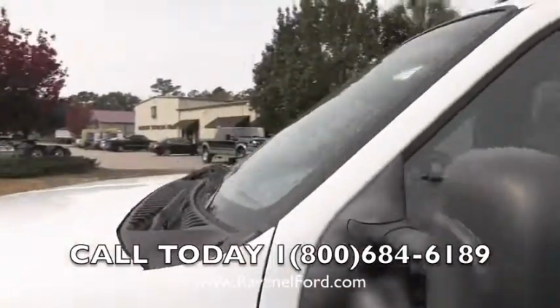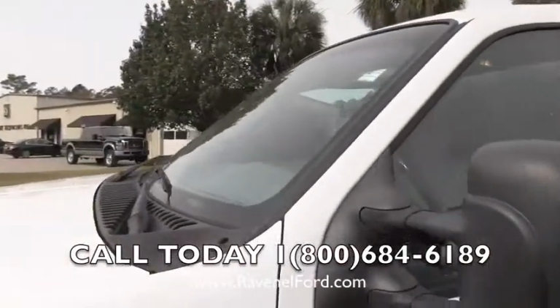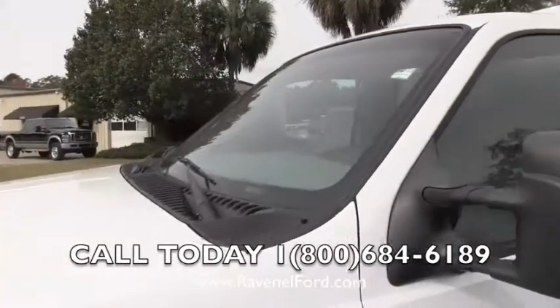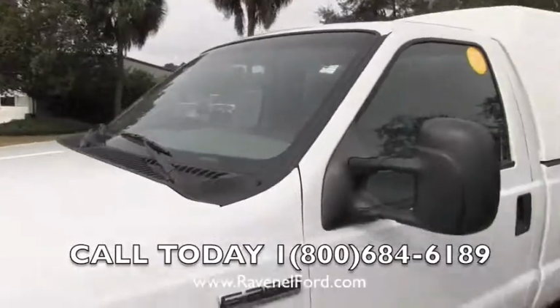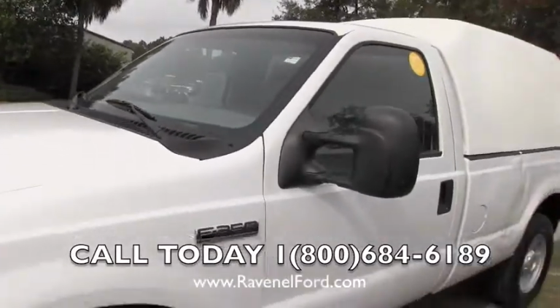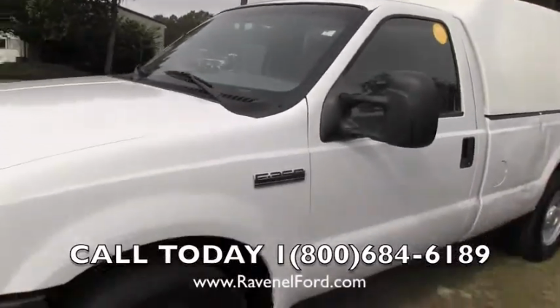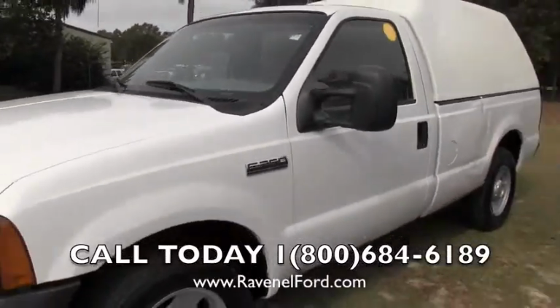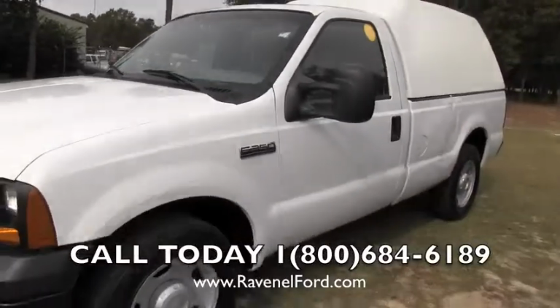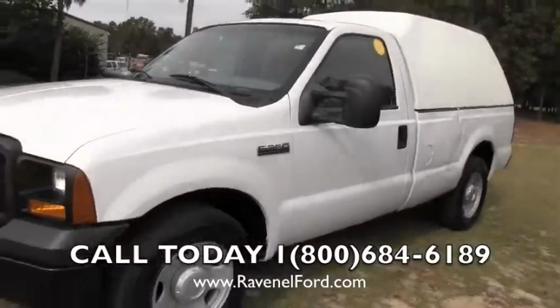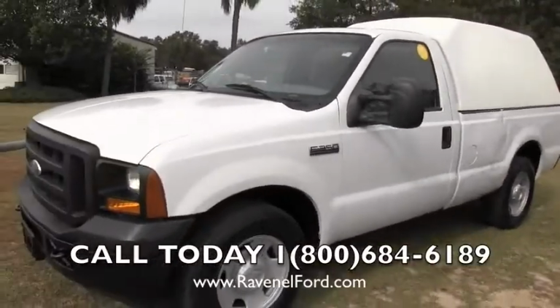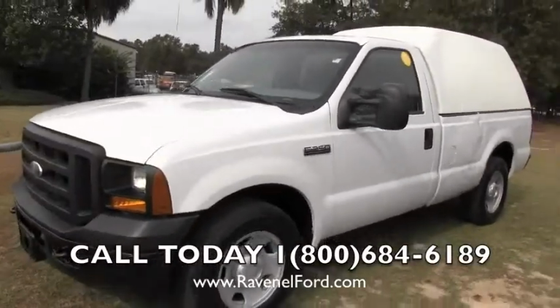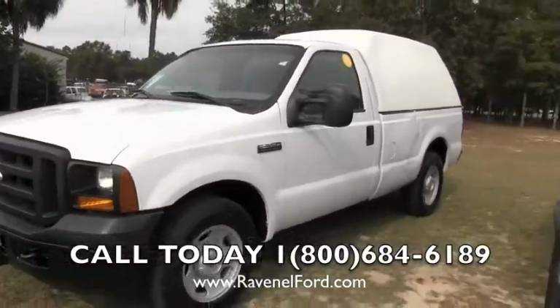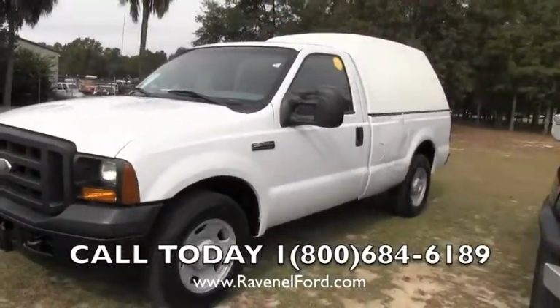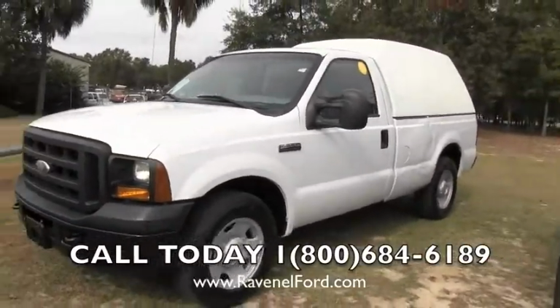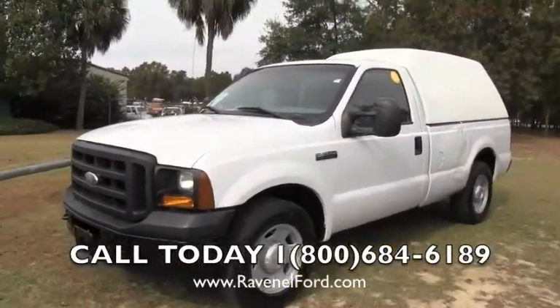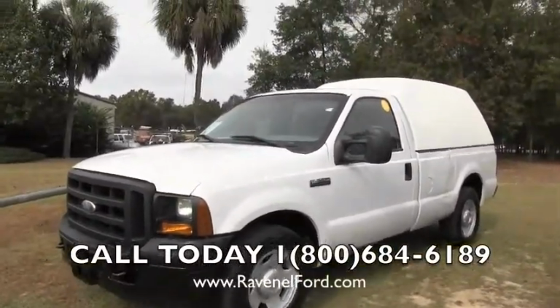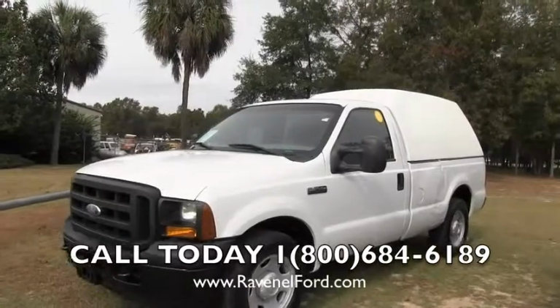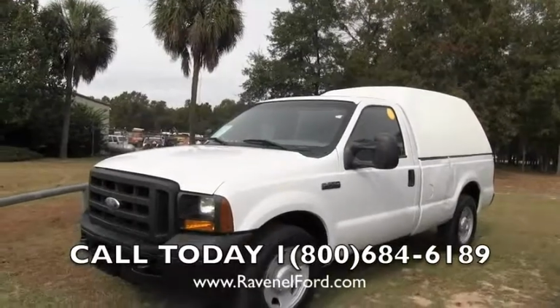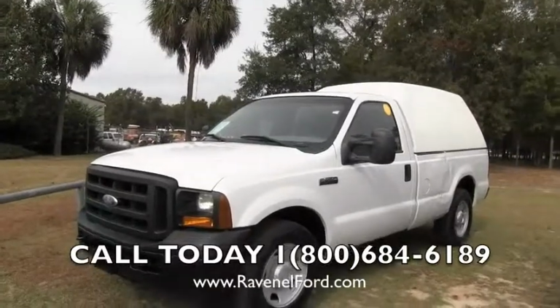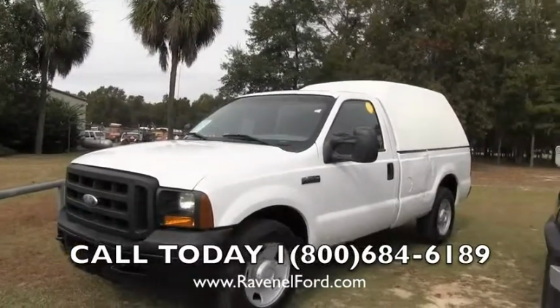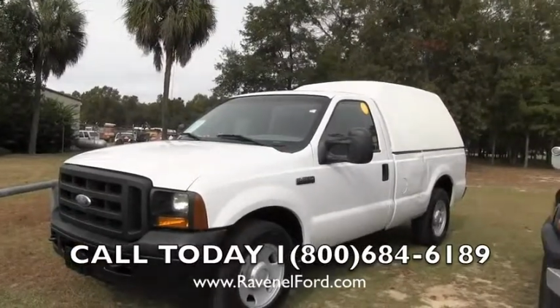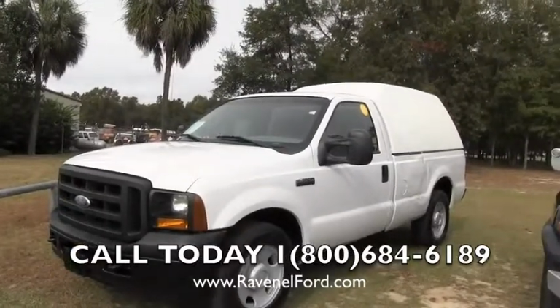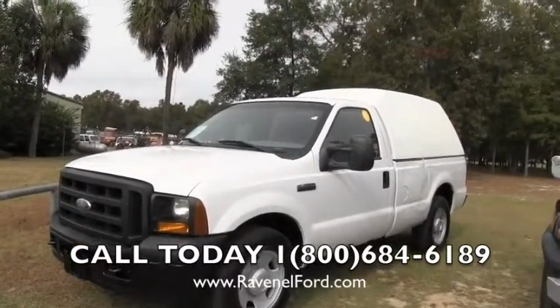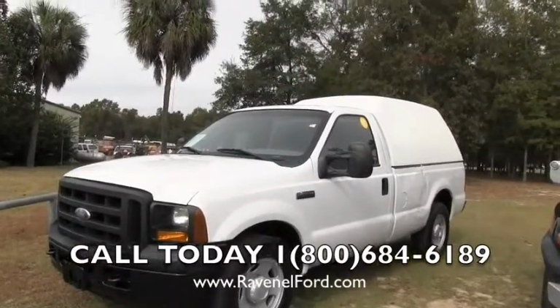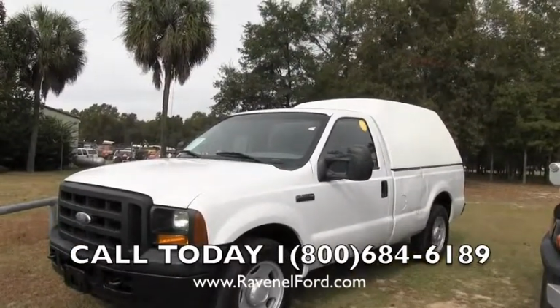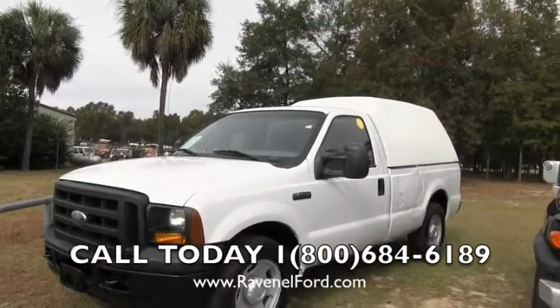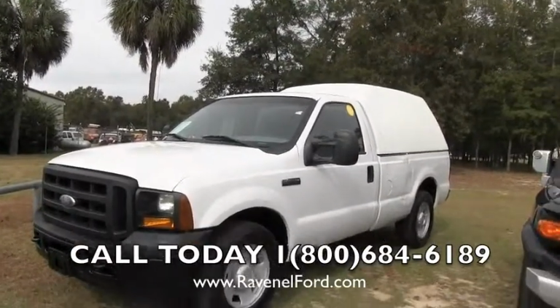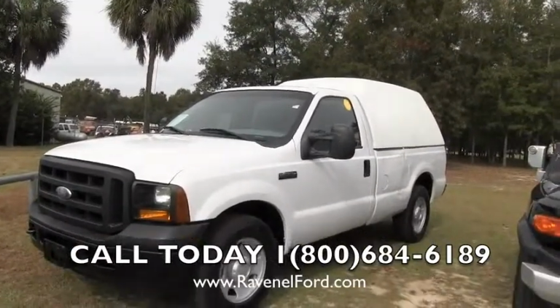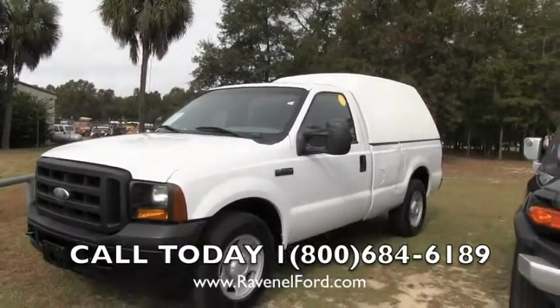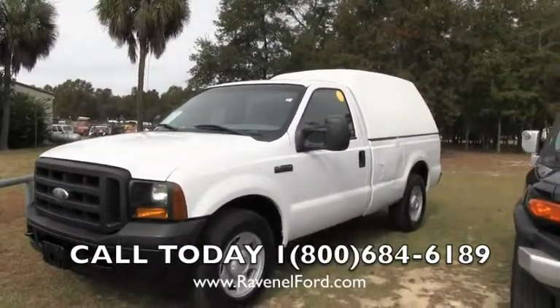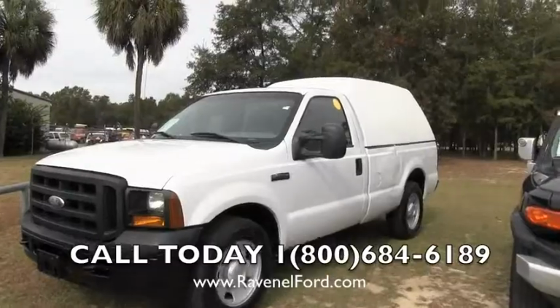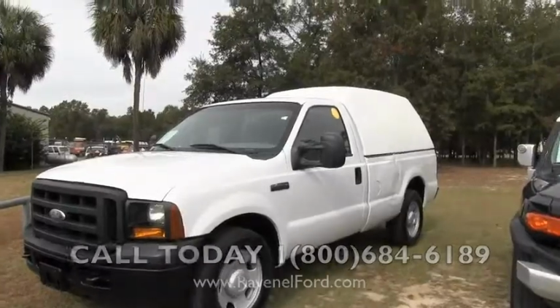Folks, again, $8,200 — it probably runs great. Come on down and test drive it. It's kind of a unique looking Ford F-350. Come on by and see us at Ravenel Ford. Thank you for watching this video. Comments are welcome.